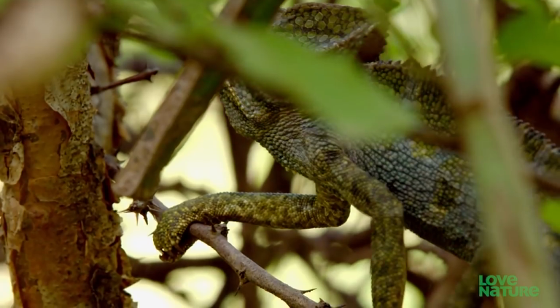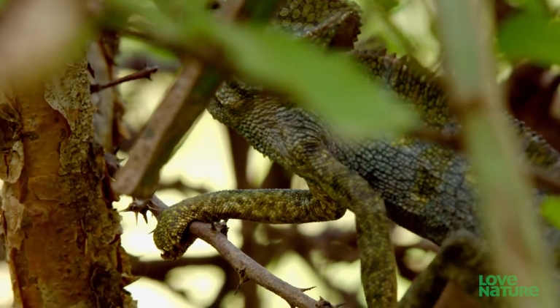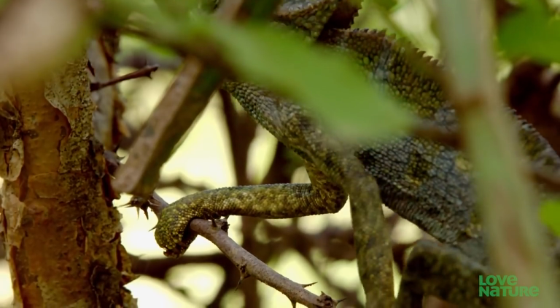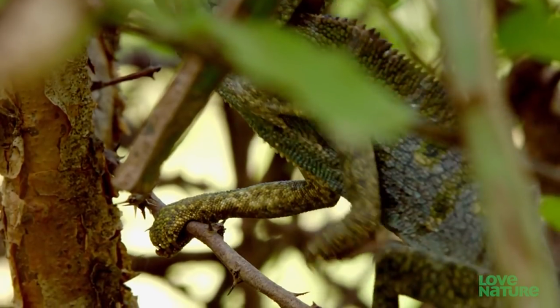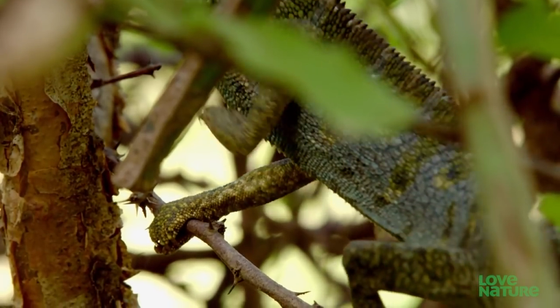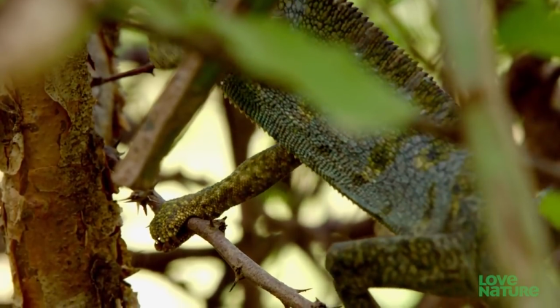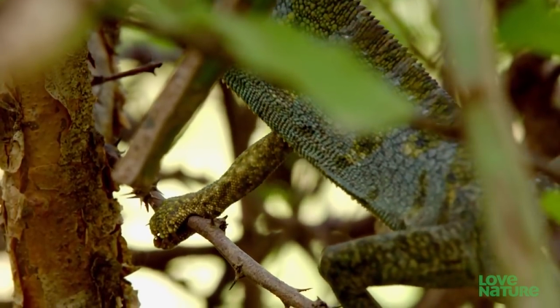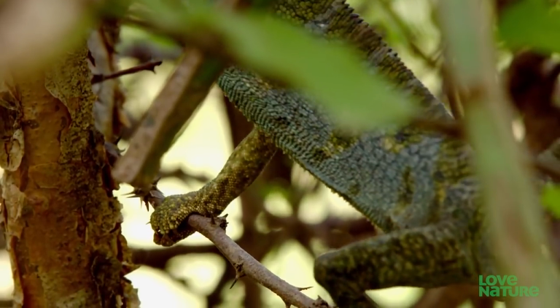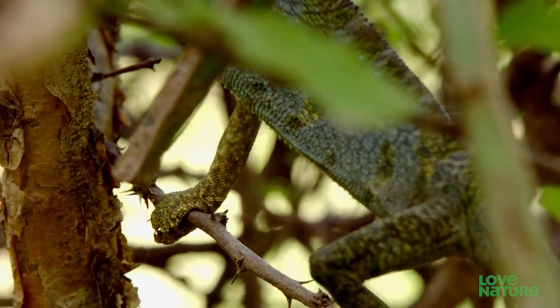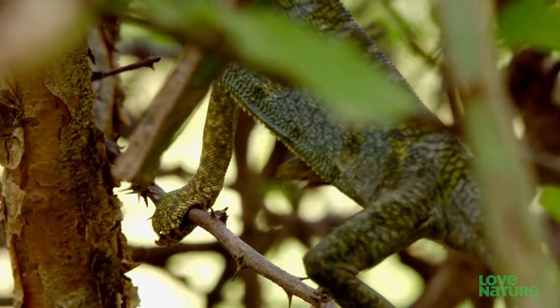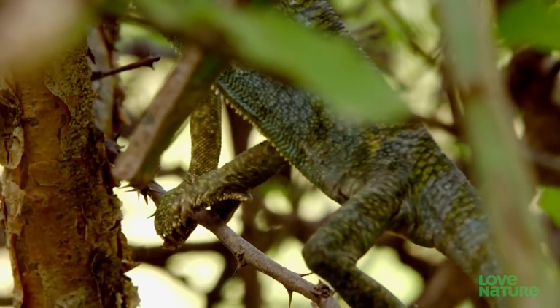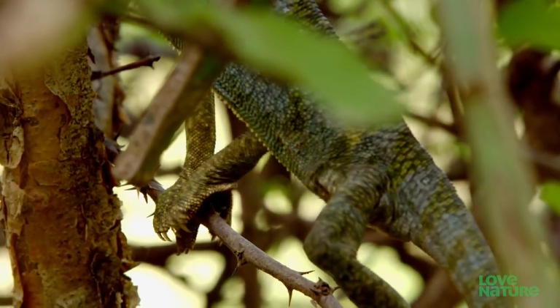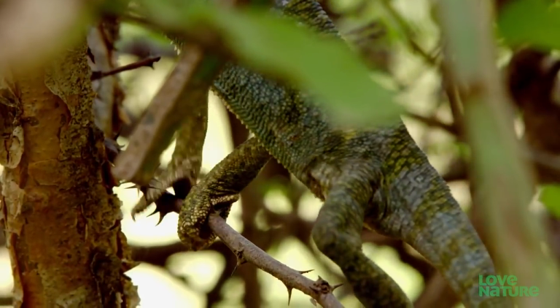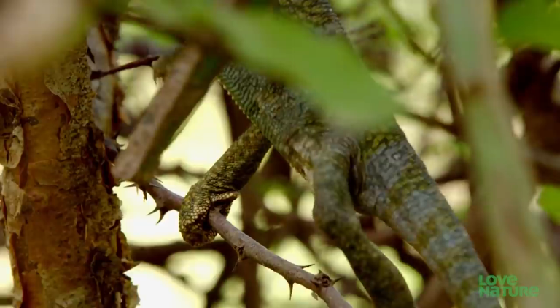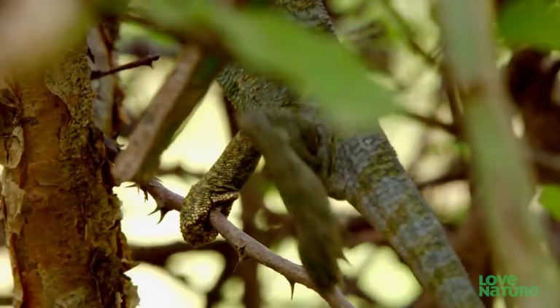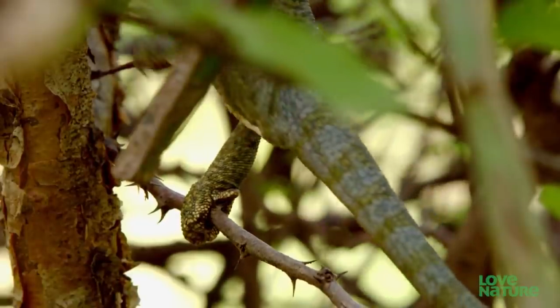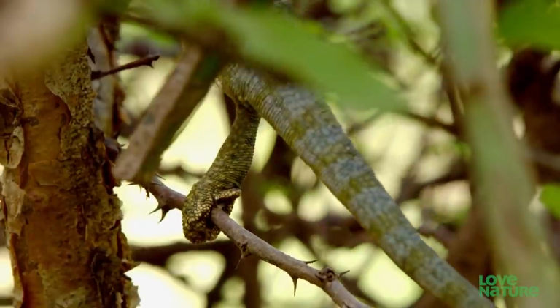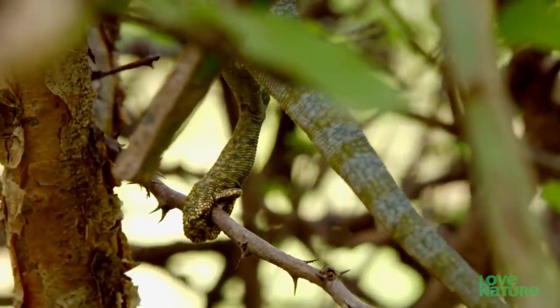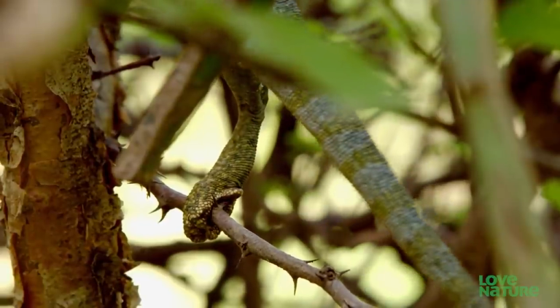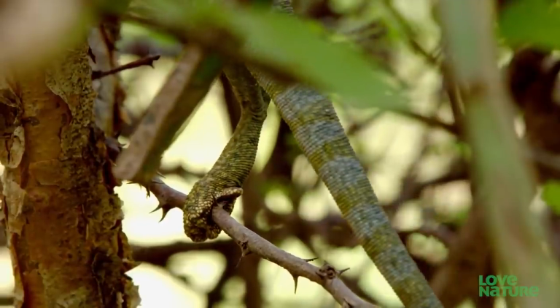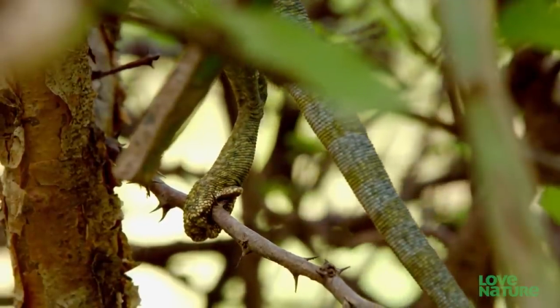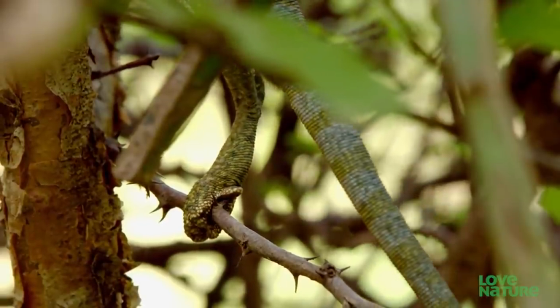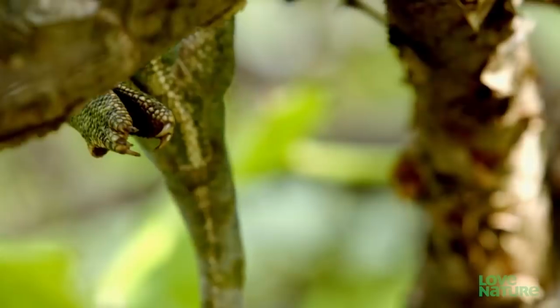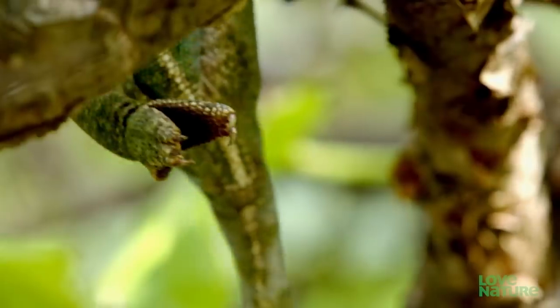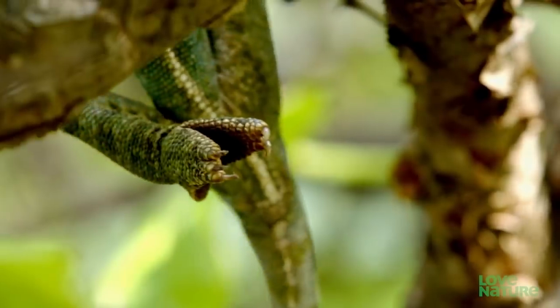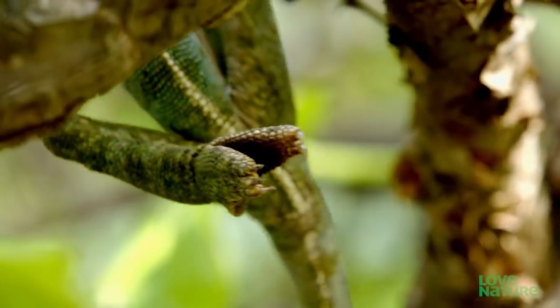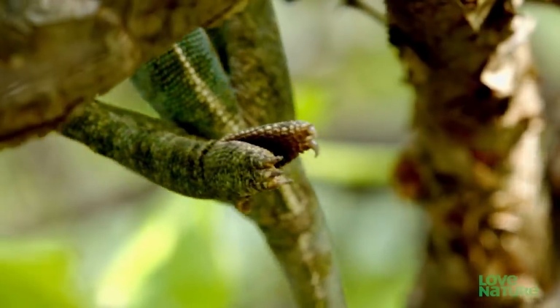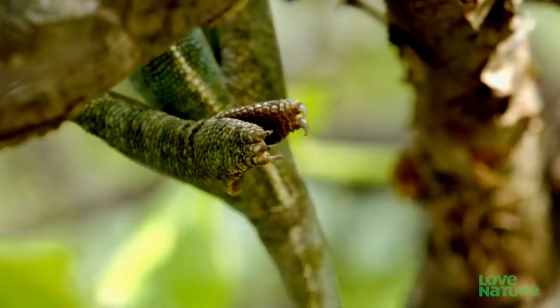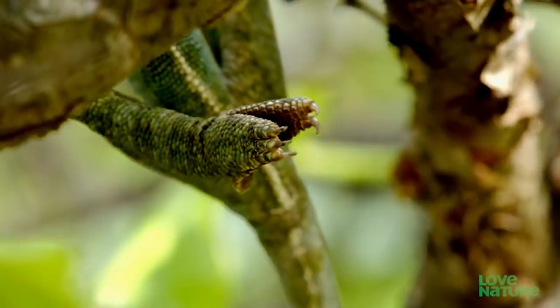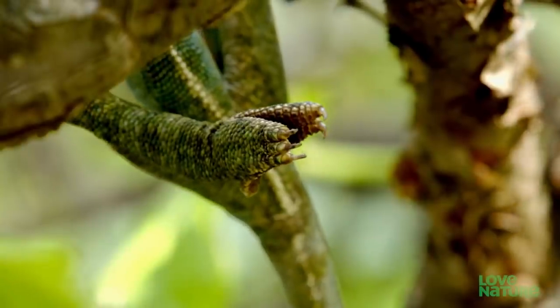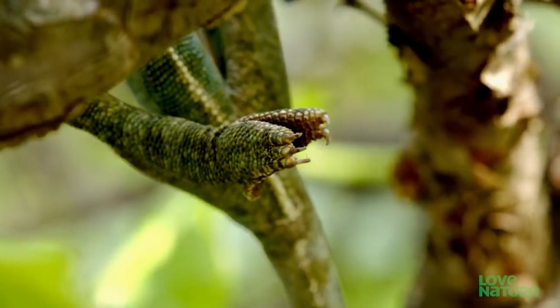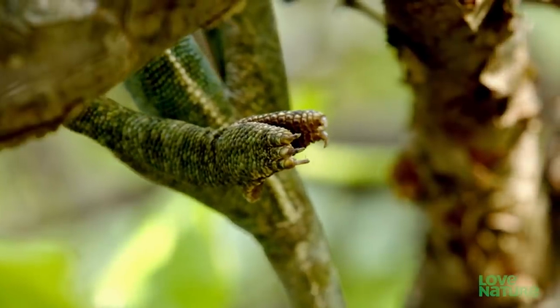He has the typical five toes, but they're fused into two bunches, making them look a bit like mittens. They're perfect for maintaining a grip on the branches.